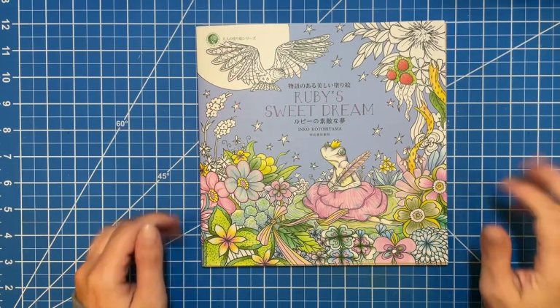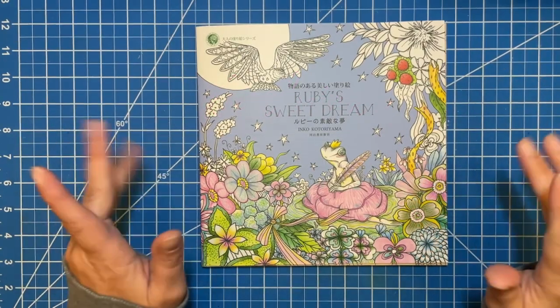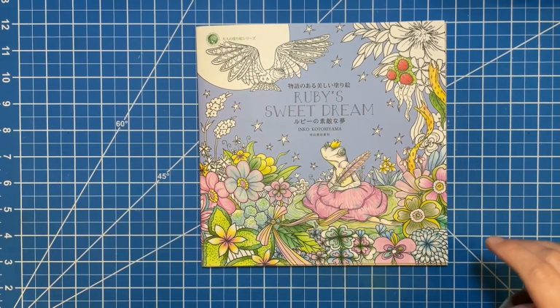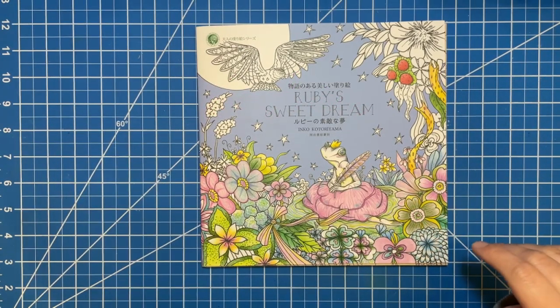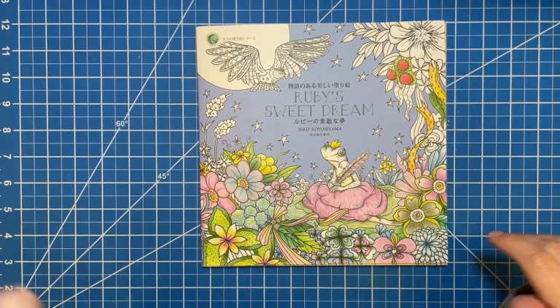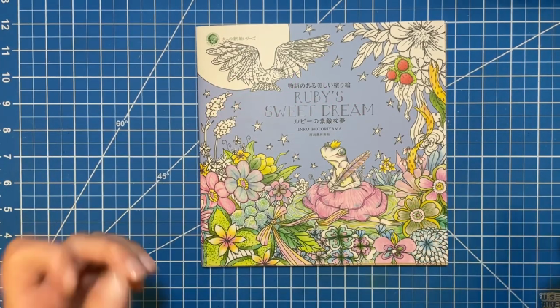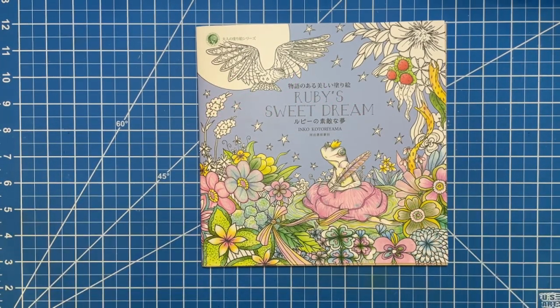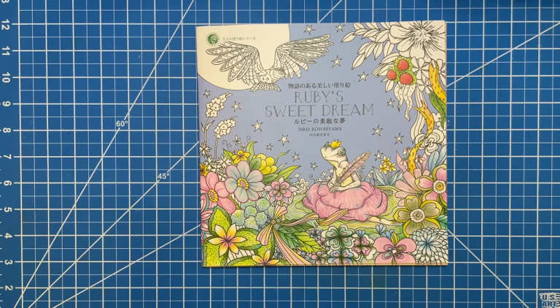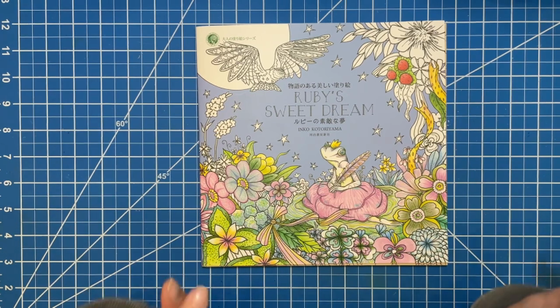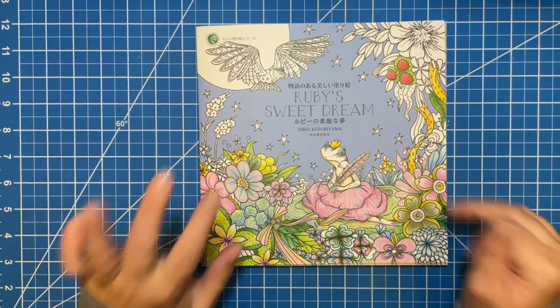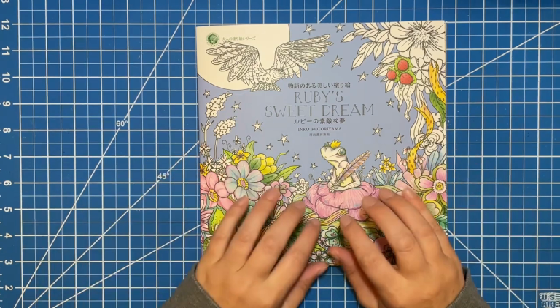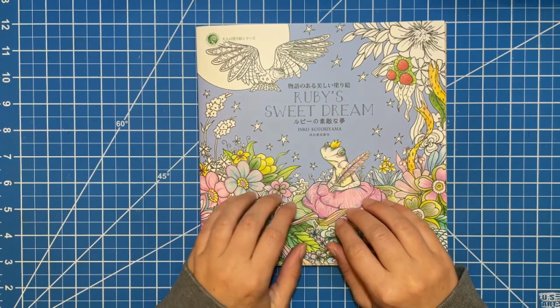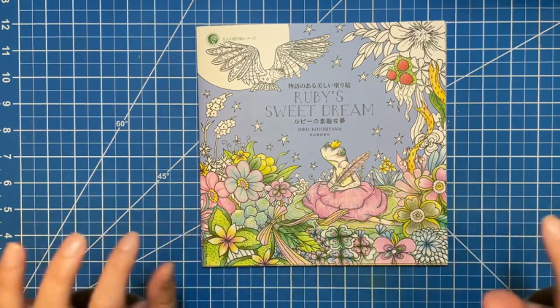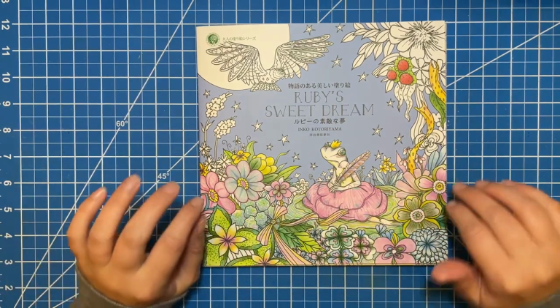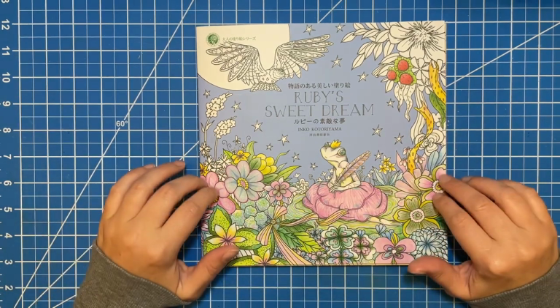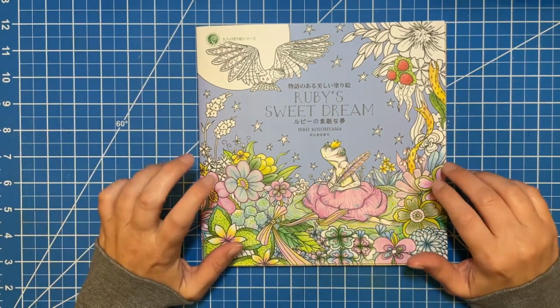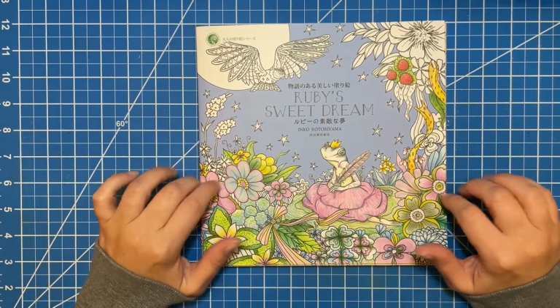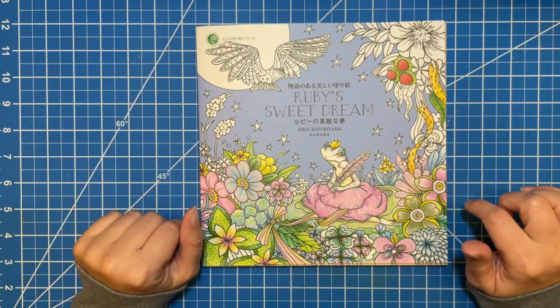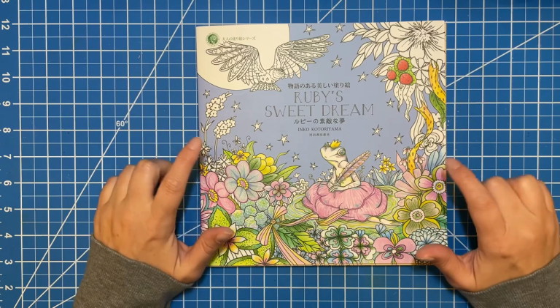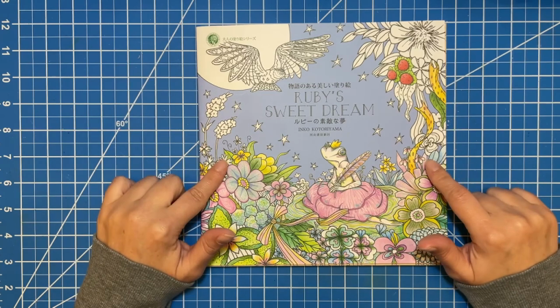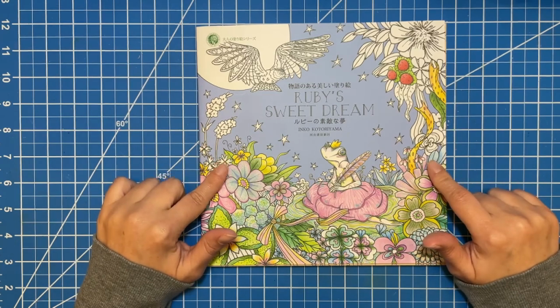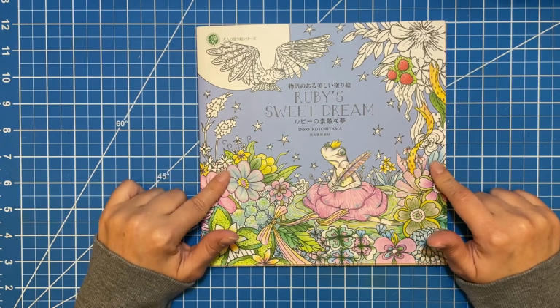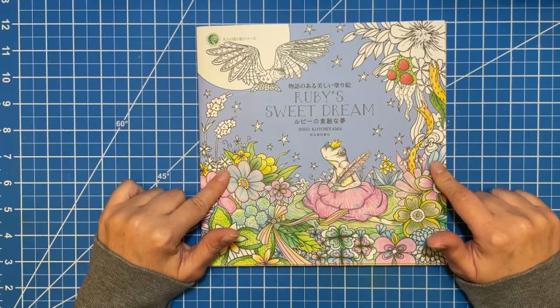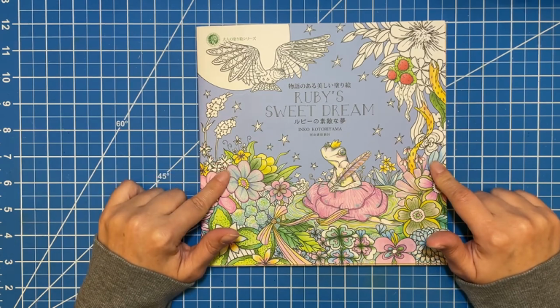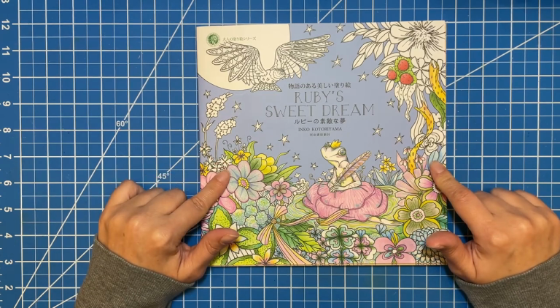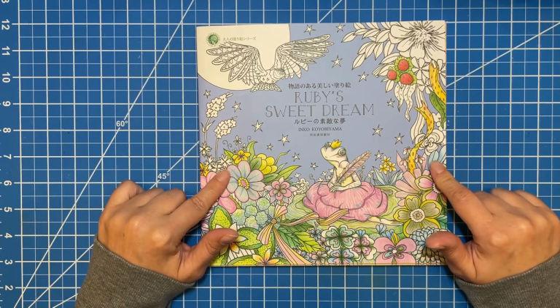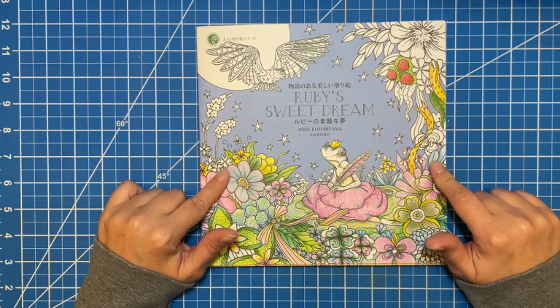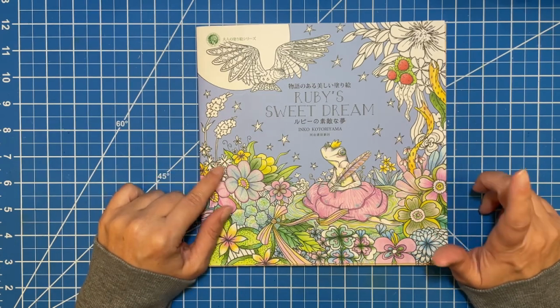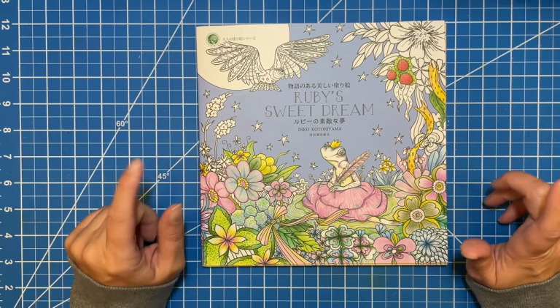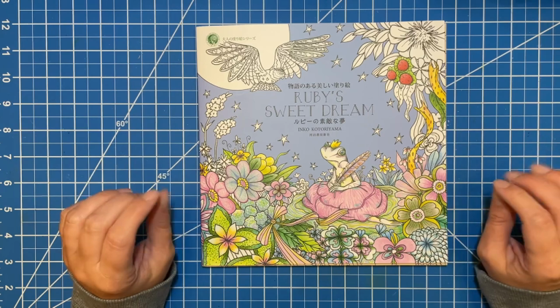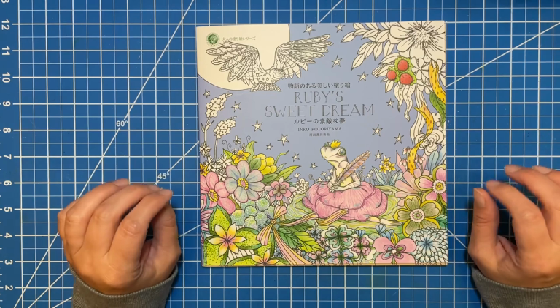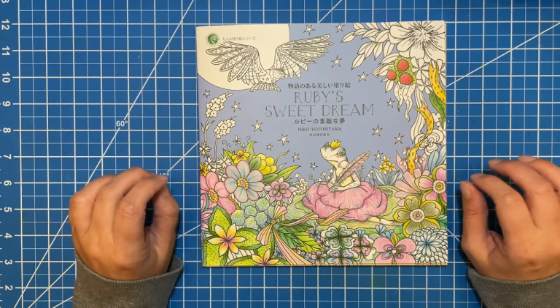Hi there! Welcome to Elm Colors. I'm Erika. On today's video, we are going to be doing a flip through and a little bit of chatting about Ruby's Sweet Dream by Inko Koto Riyama. I say it wrong every time, I think.